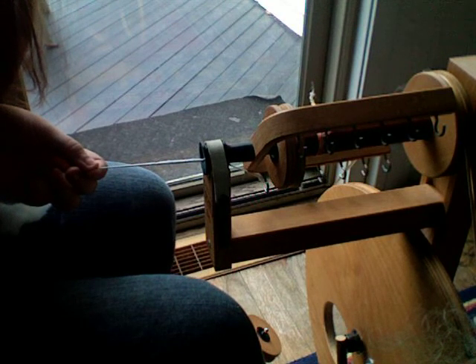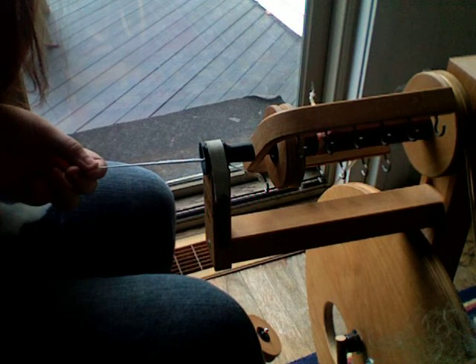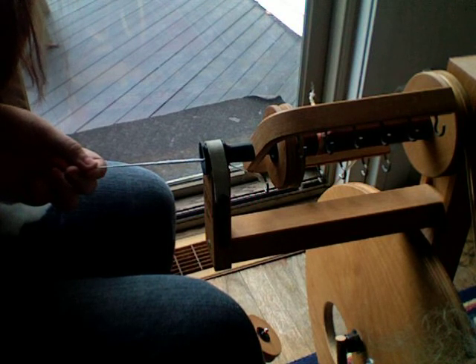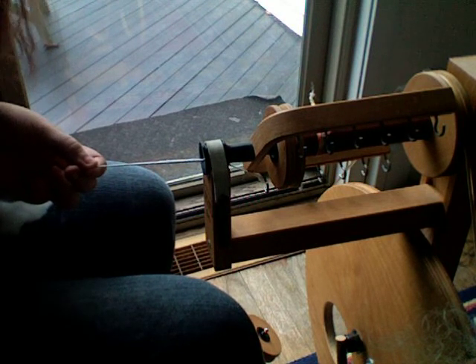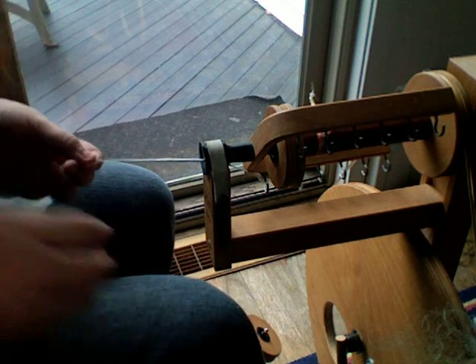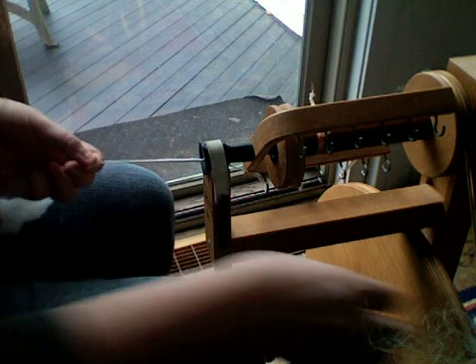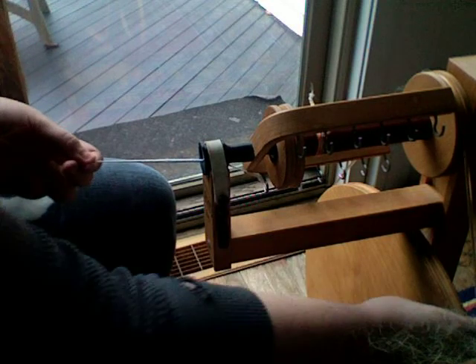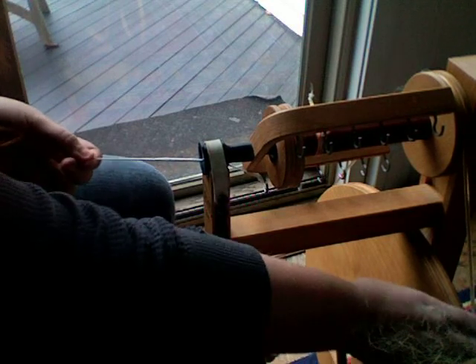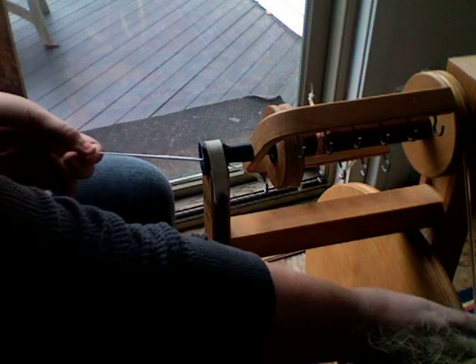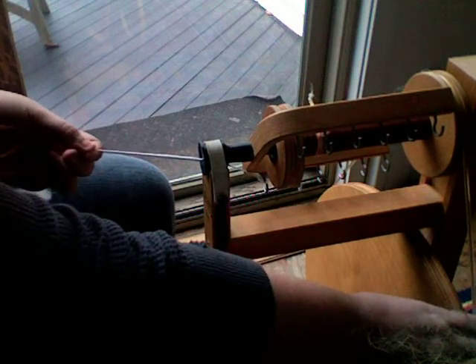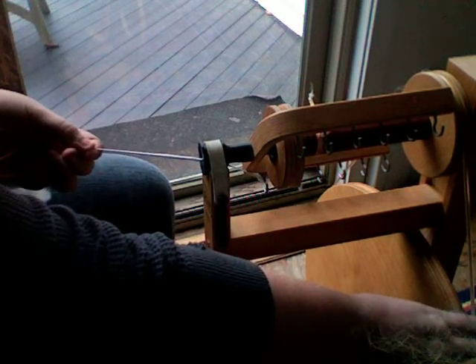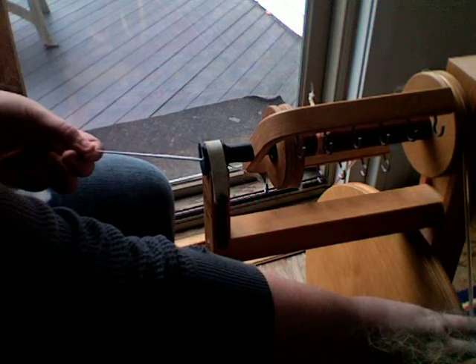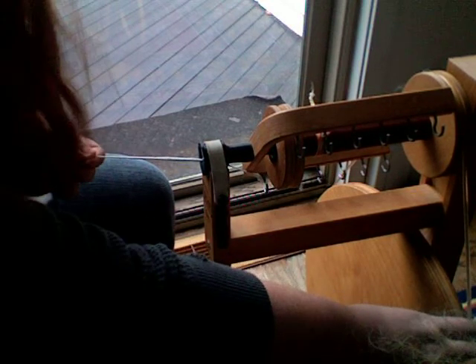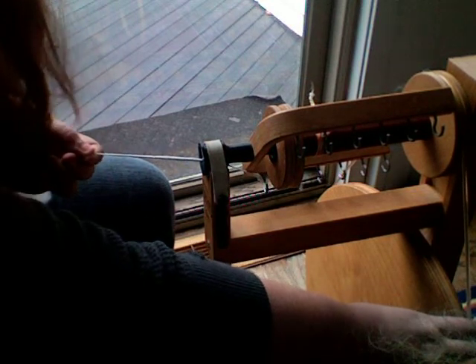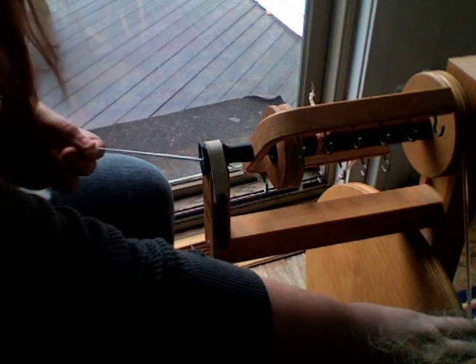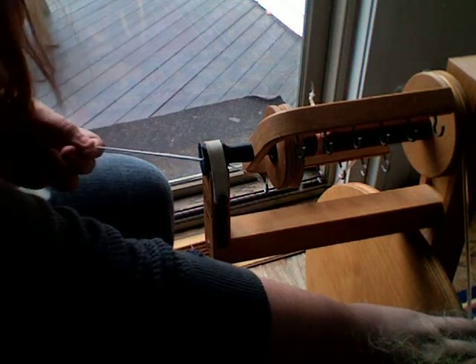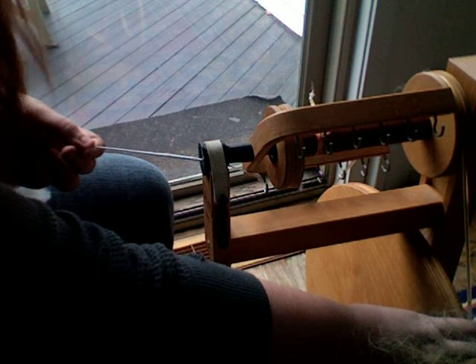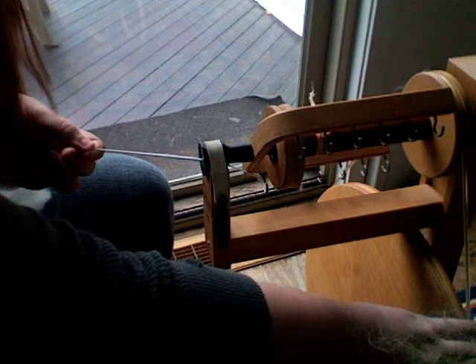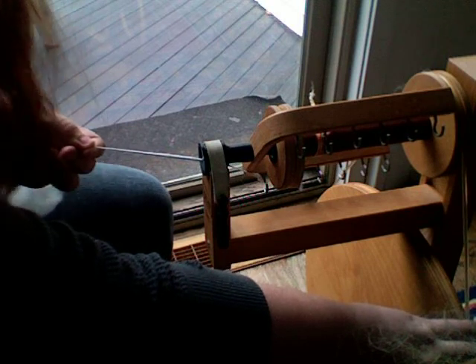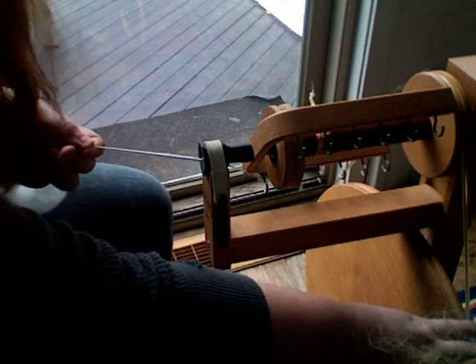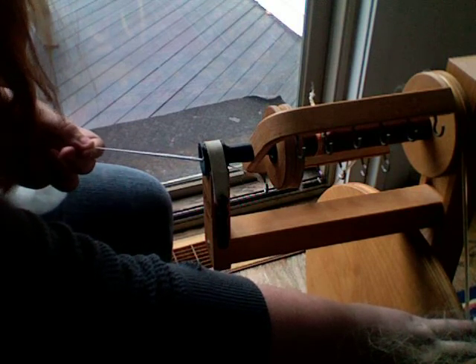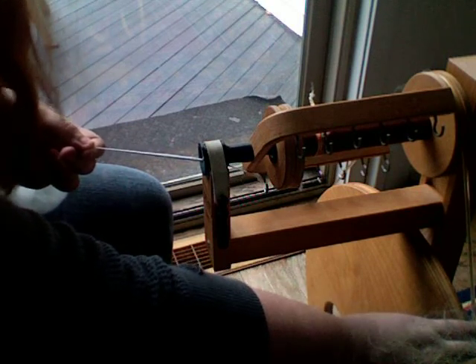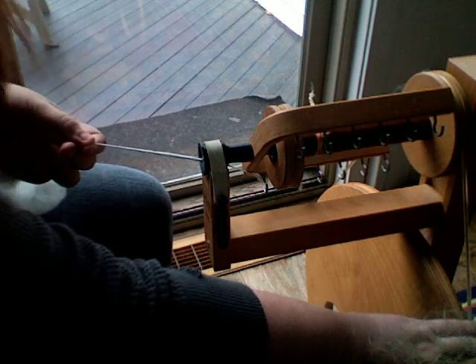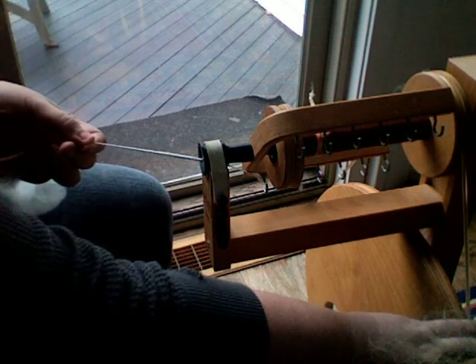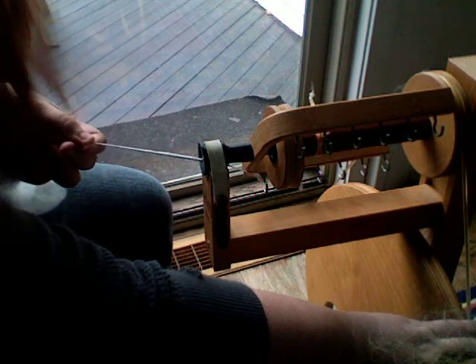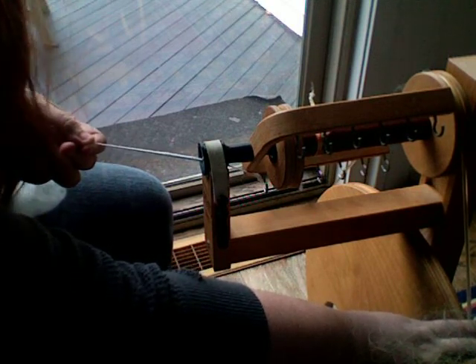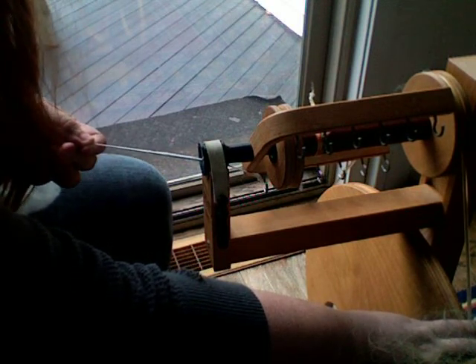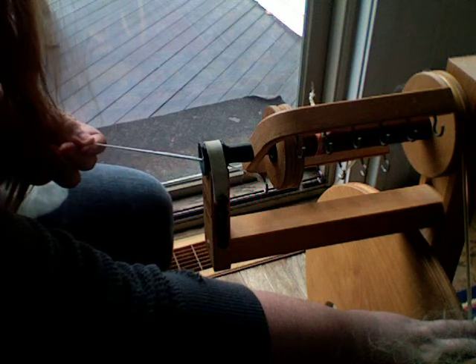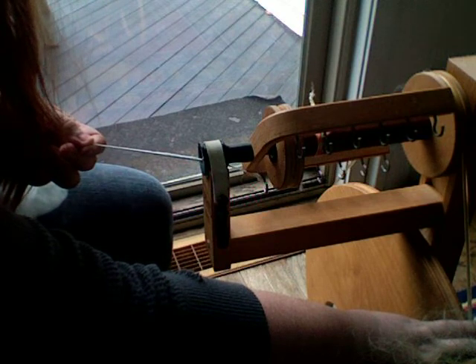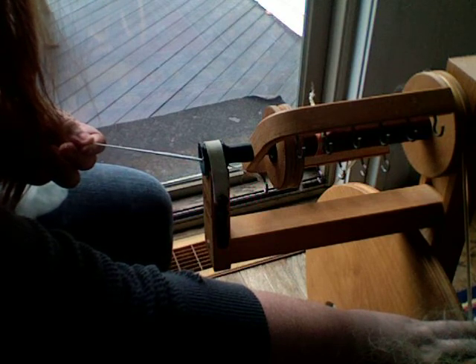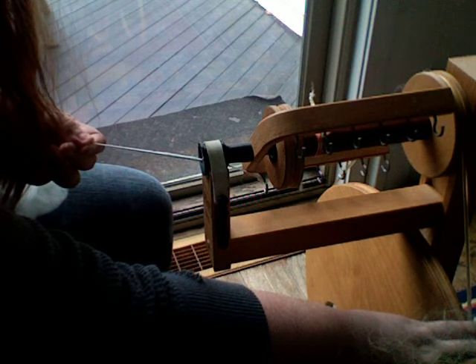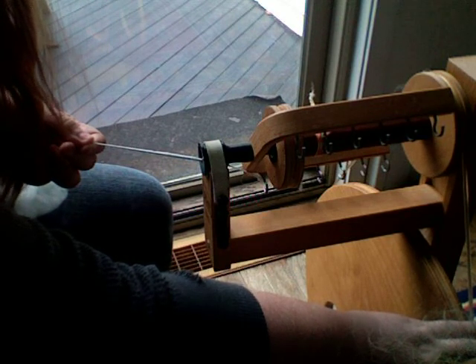Am I recording? Oh, okay, I think I am. Okay, friends and family, a couple of you guys have been interested in some sort of spinning lesson, and I promised a video tonight, but it's getting dark, and I prefer to use natural light, so this is just kind of a taste of things to come.